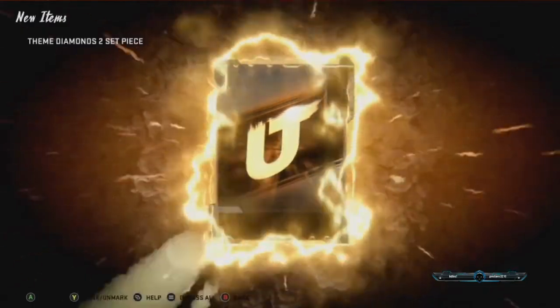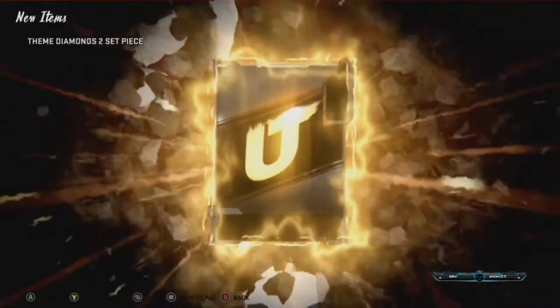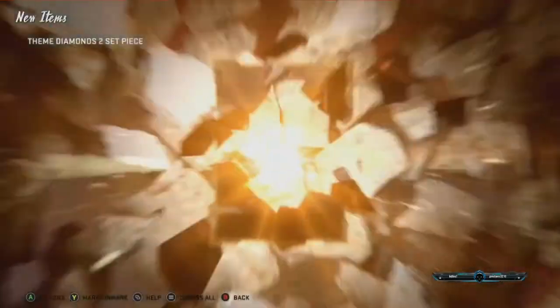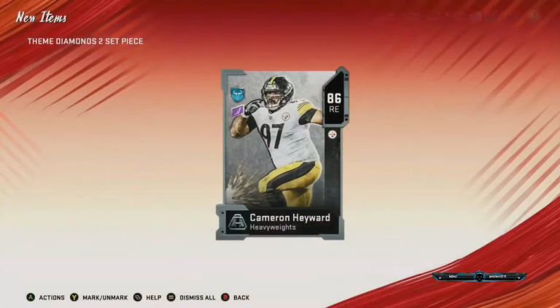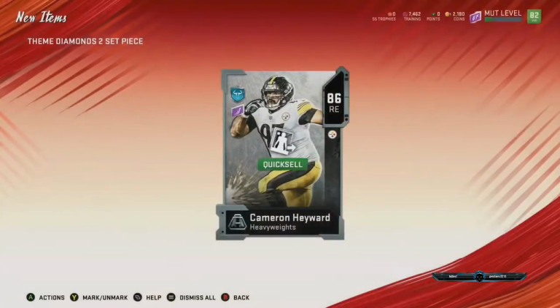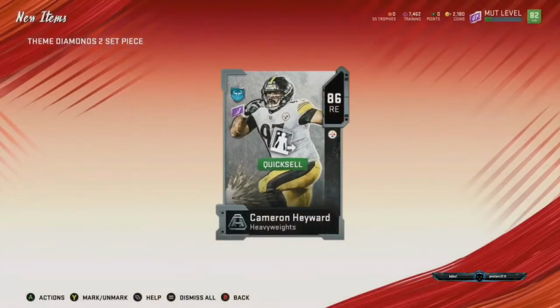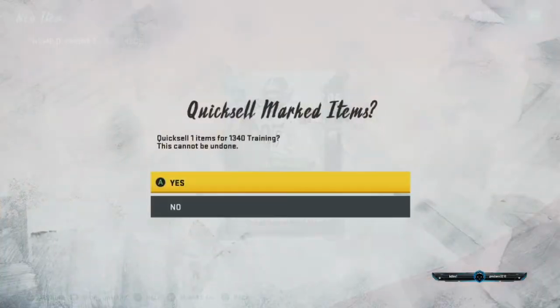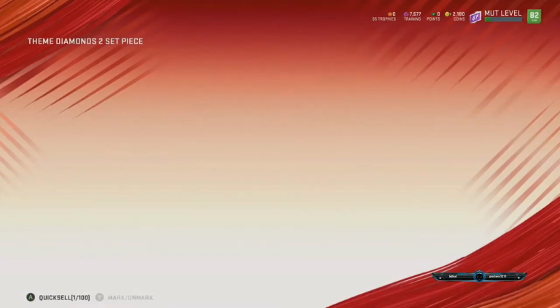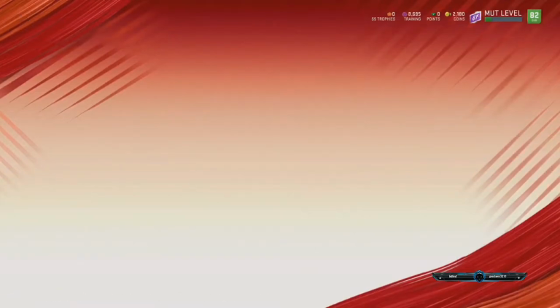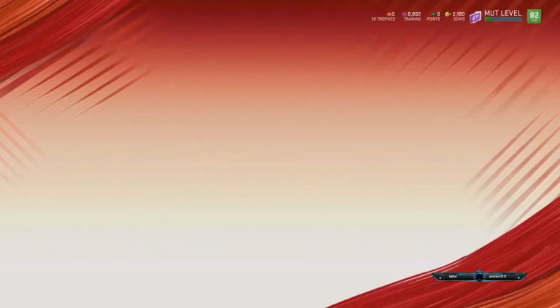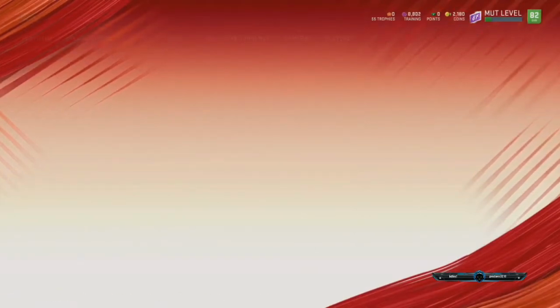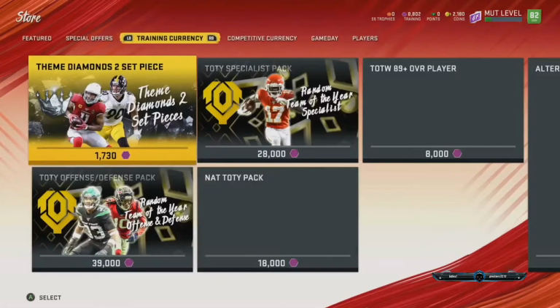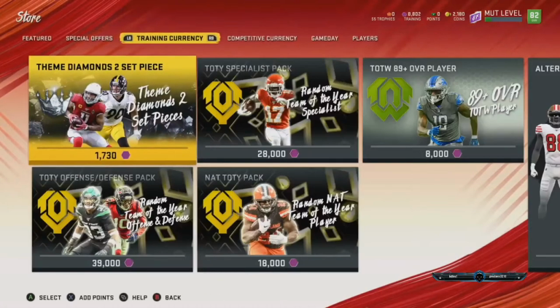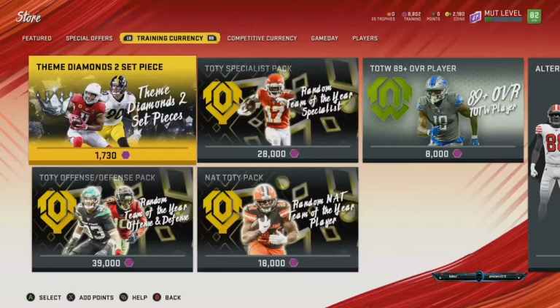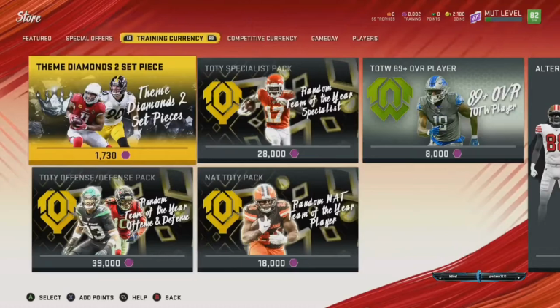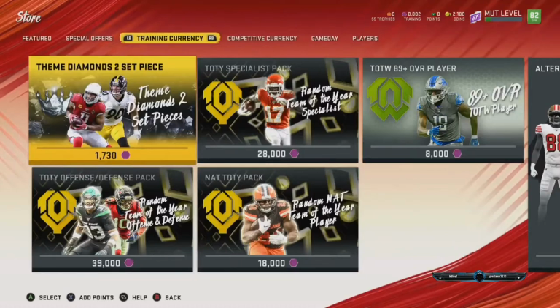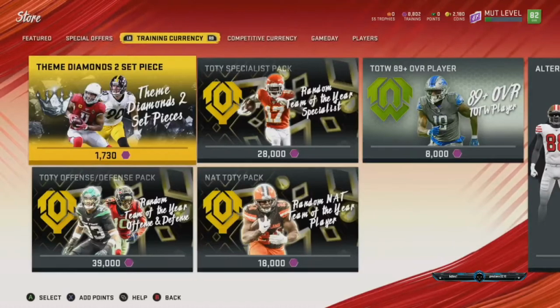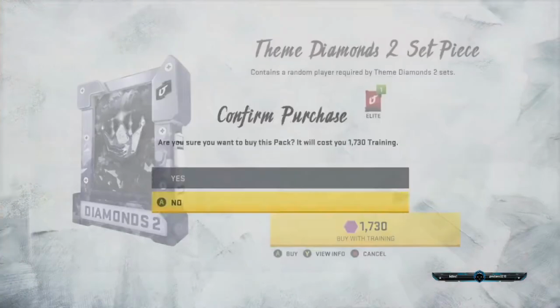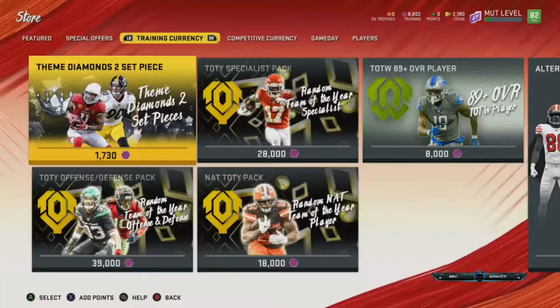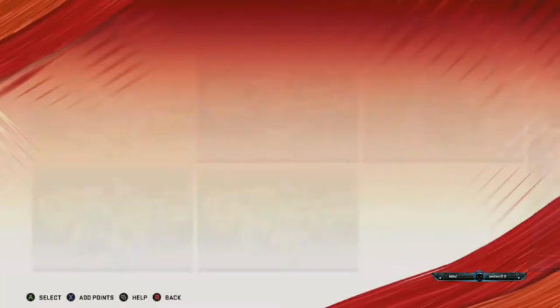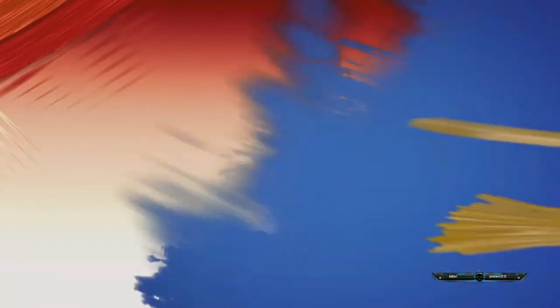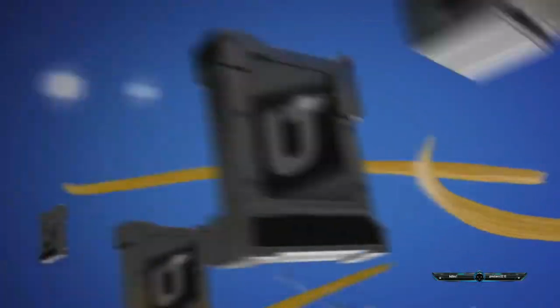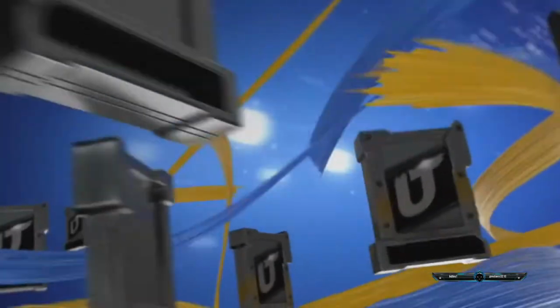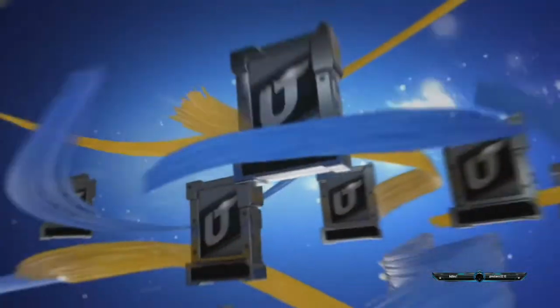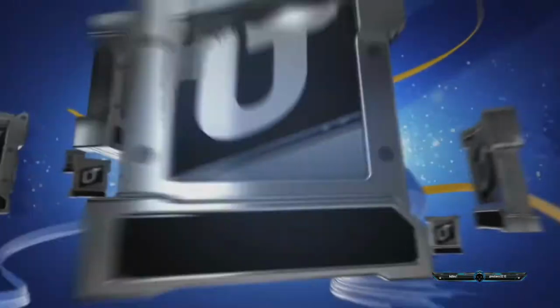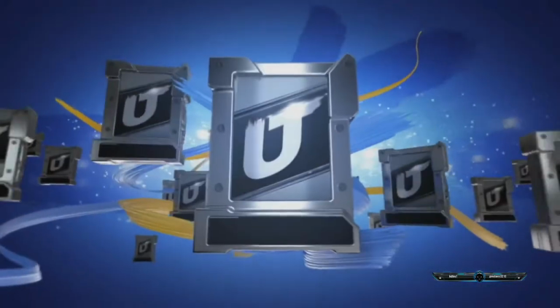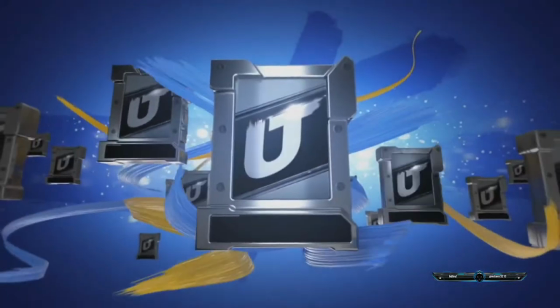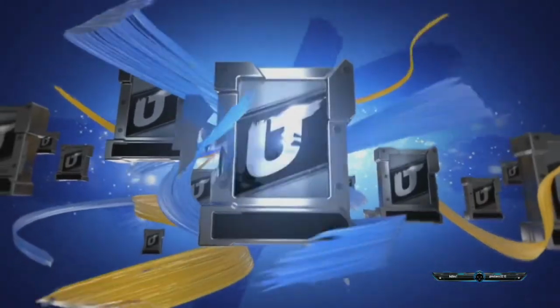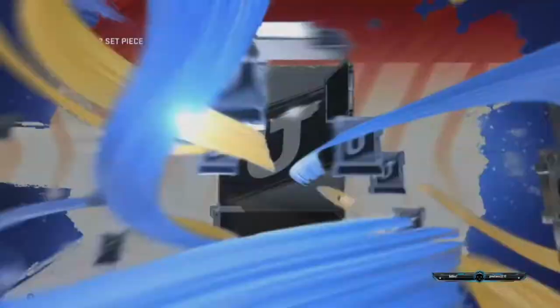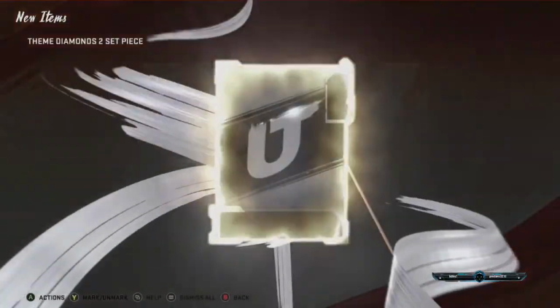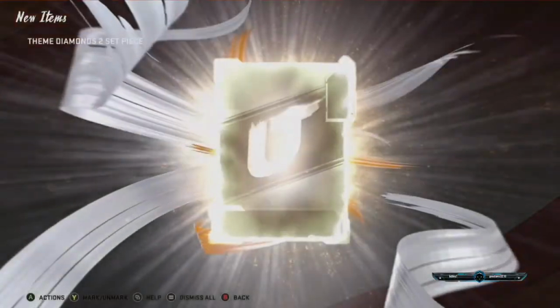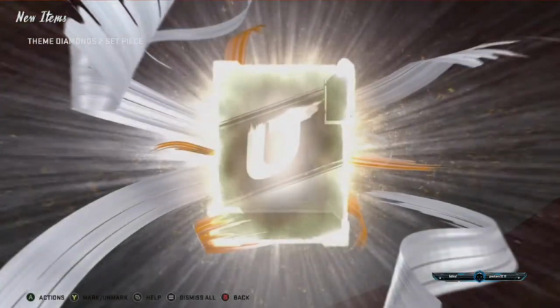I thought the next card was a 91 but it turned out to be an 86 — my bad. As you're going to see, I get two more 91 overalls, and that's how I get 130,000 coins. You've got three 50K cards.